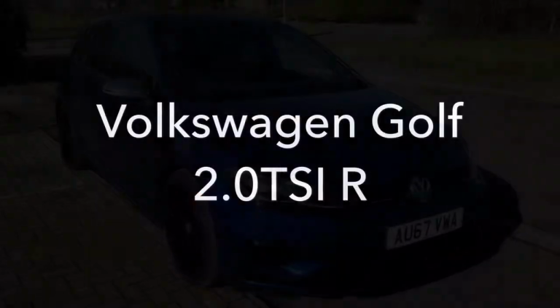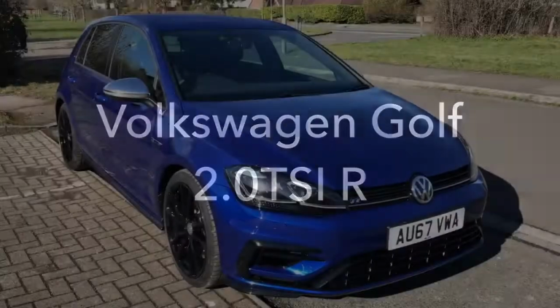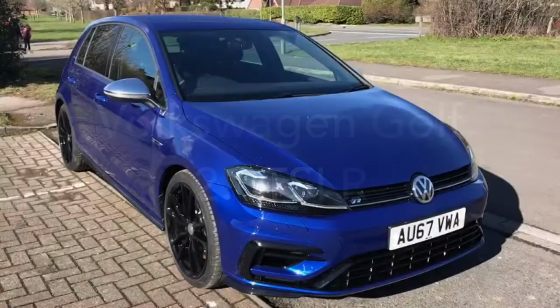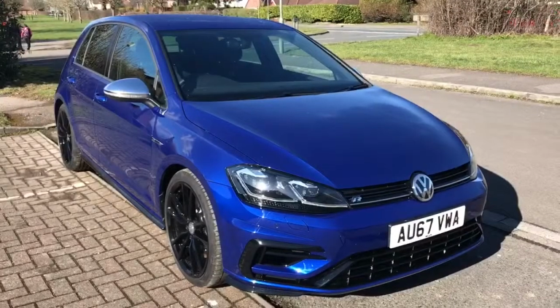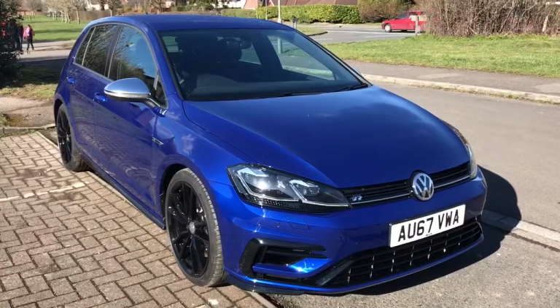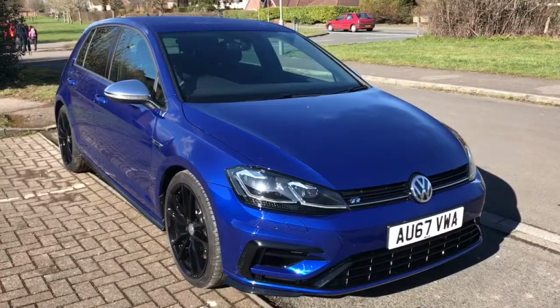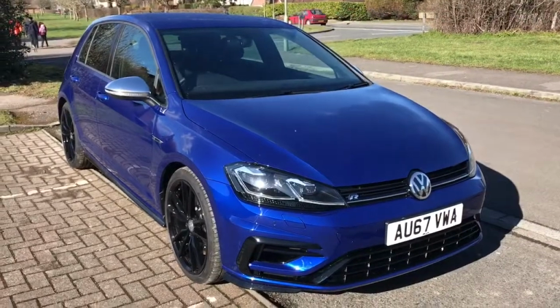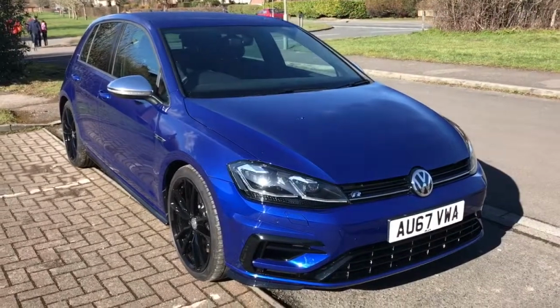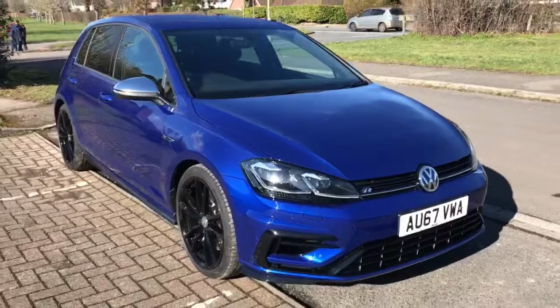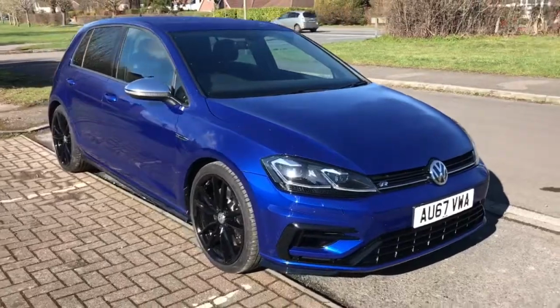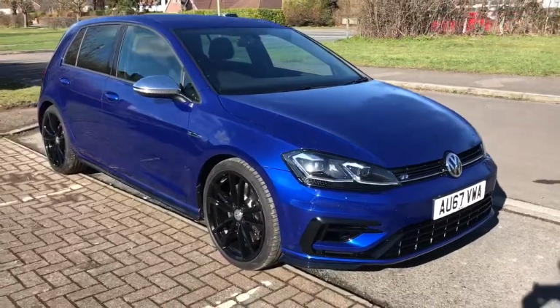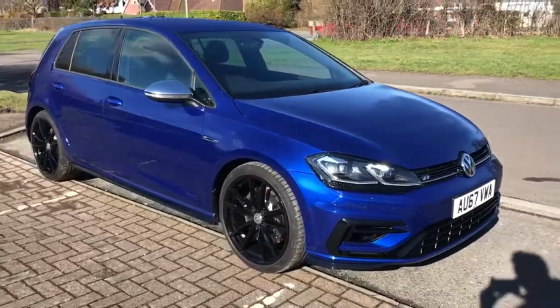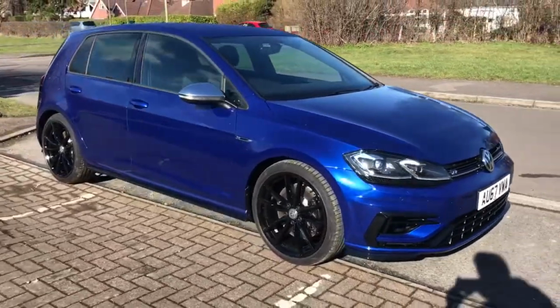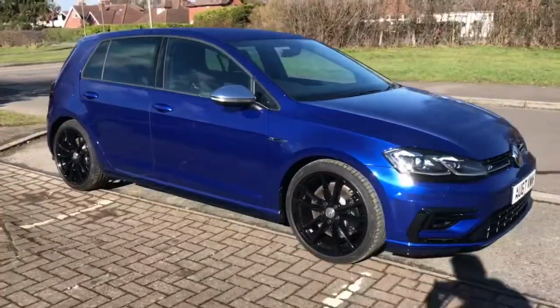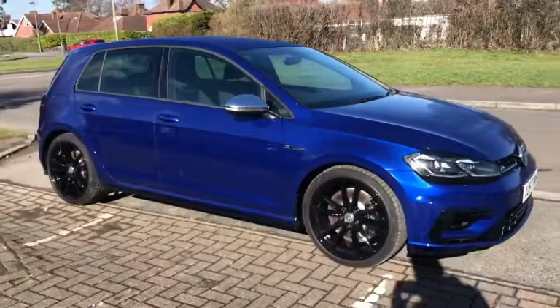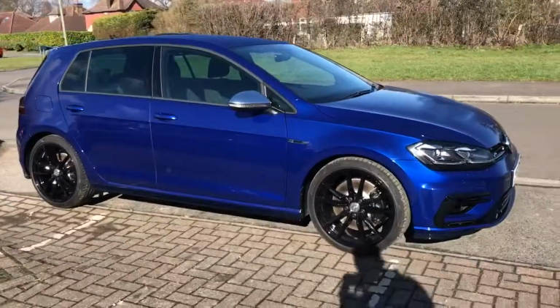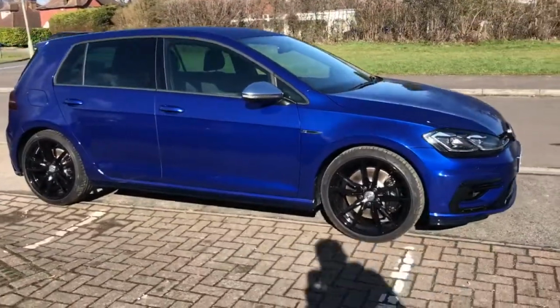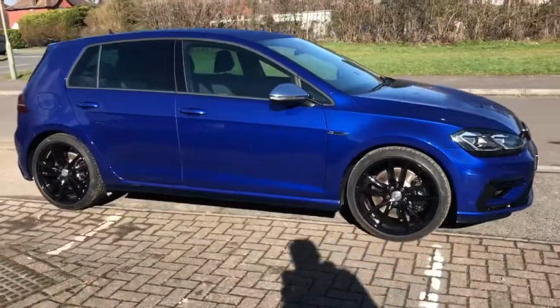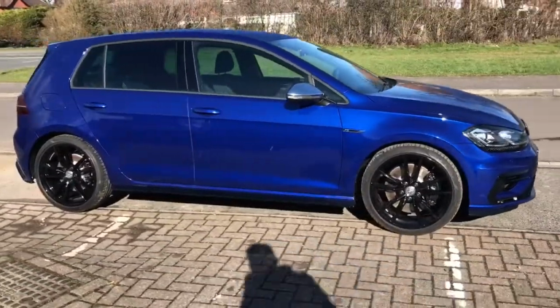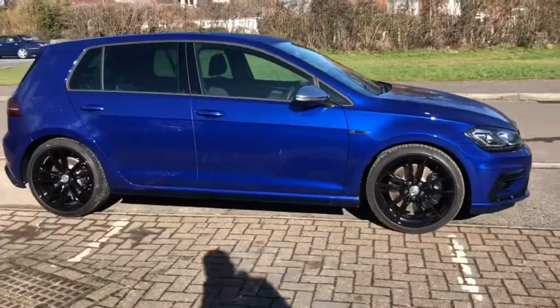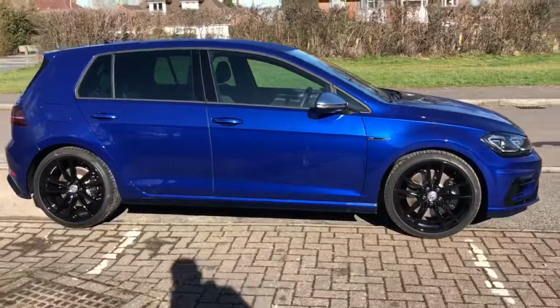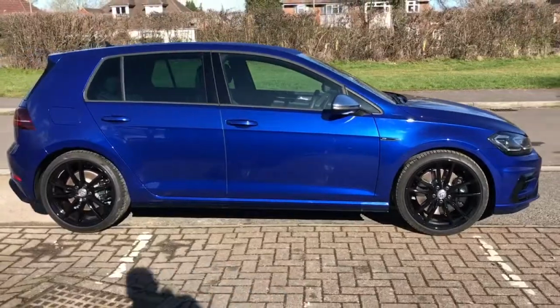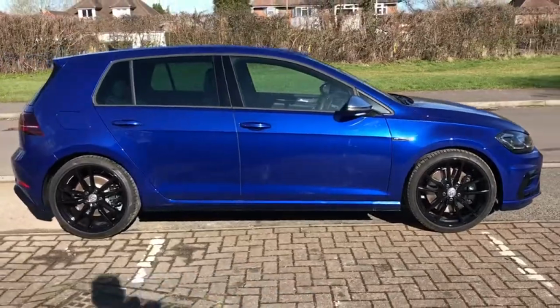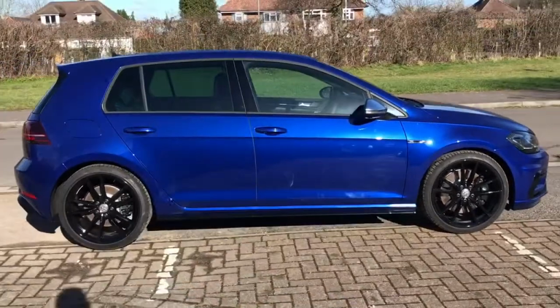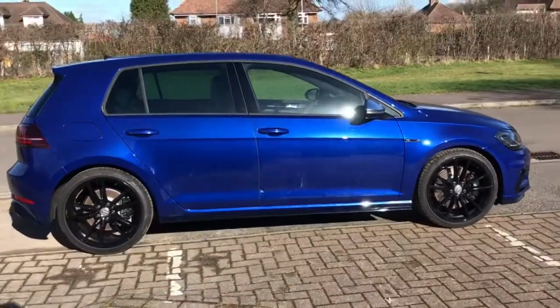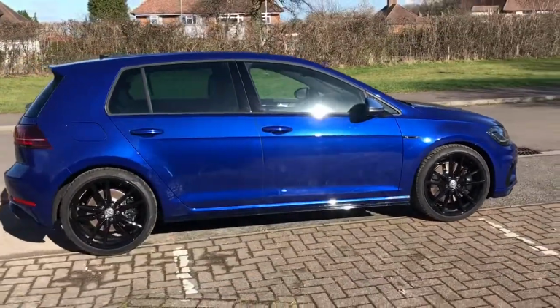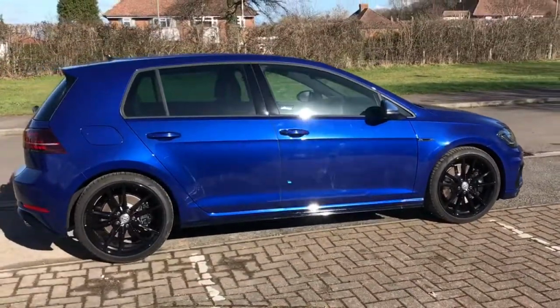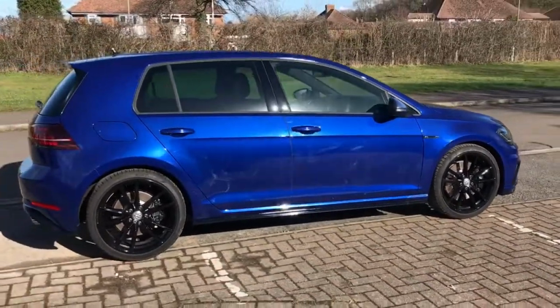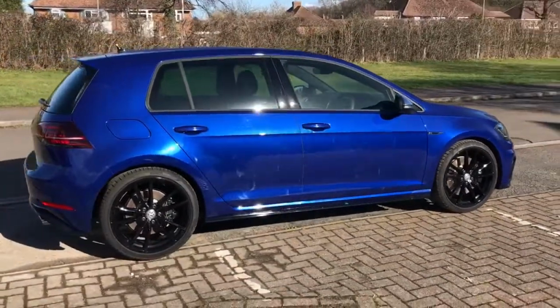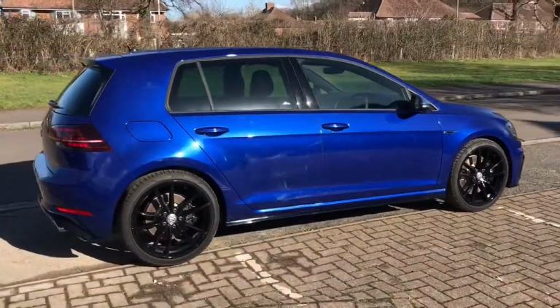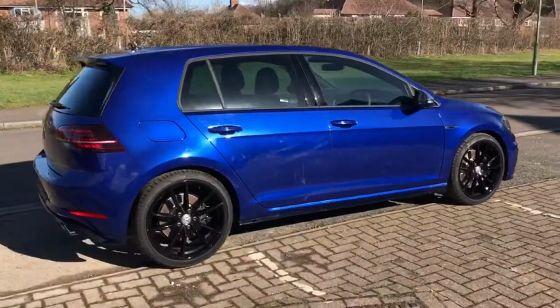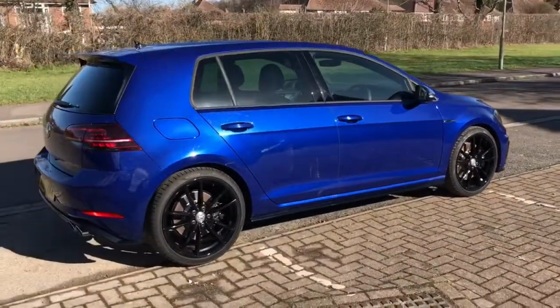Here we have the Volkswagen Golf R on a 67 plate. I'm going to start off by showing you around the outside of the car and then we'll hop in and run through some controls on the inside. From the outside you can see that it's got alloy wheels and five doors.